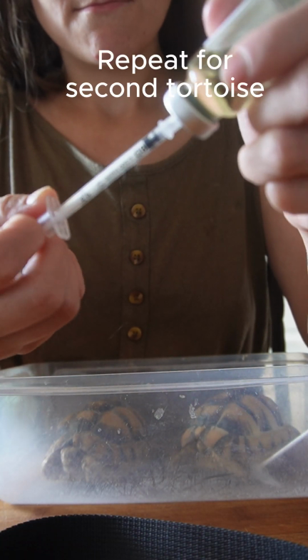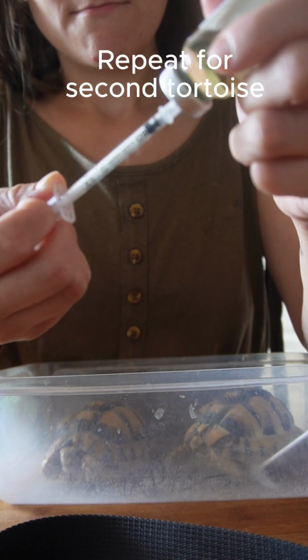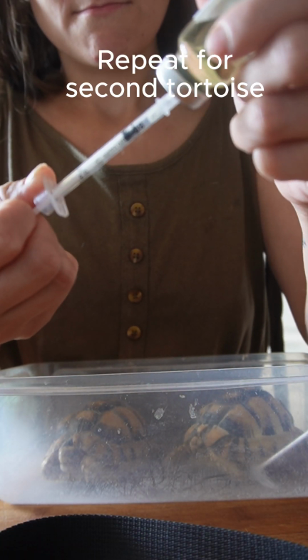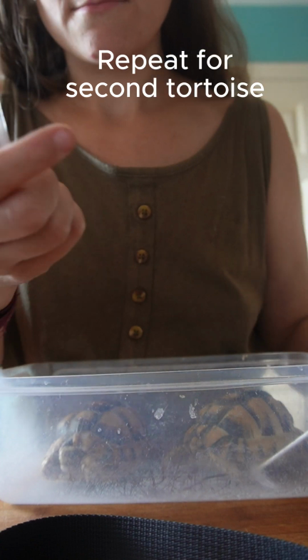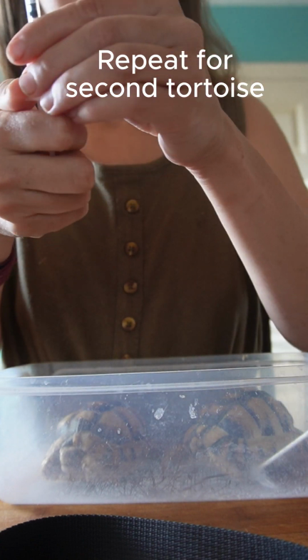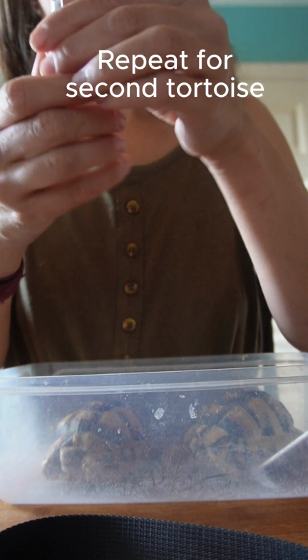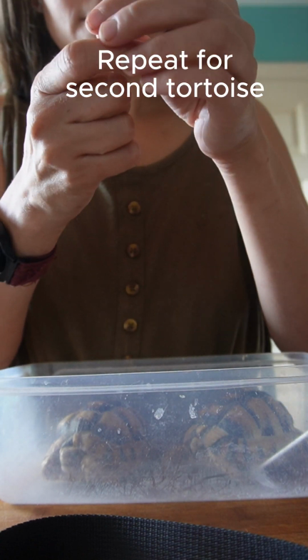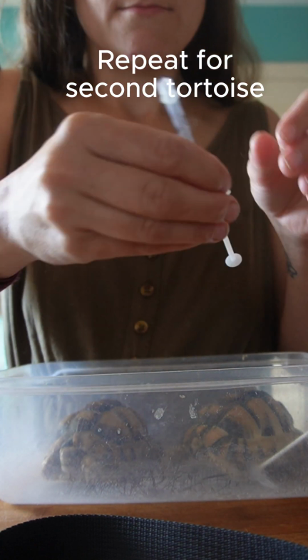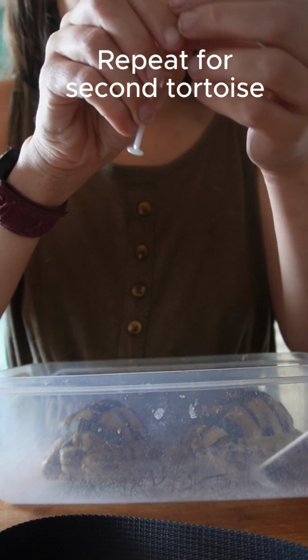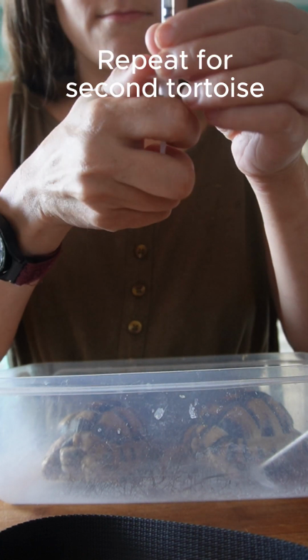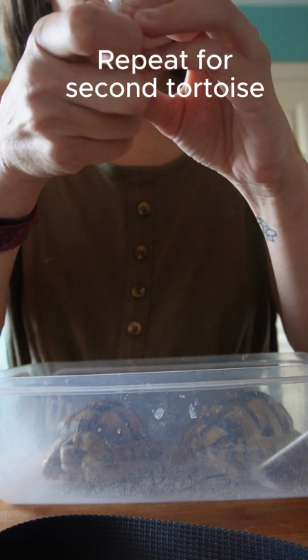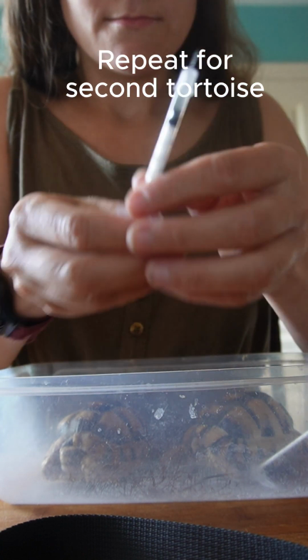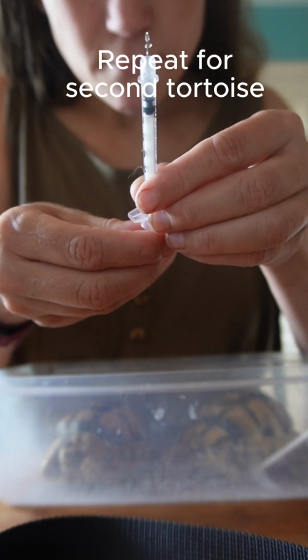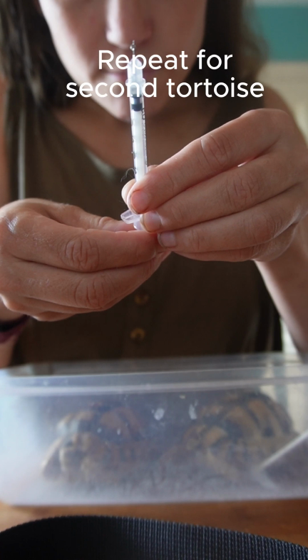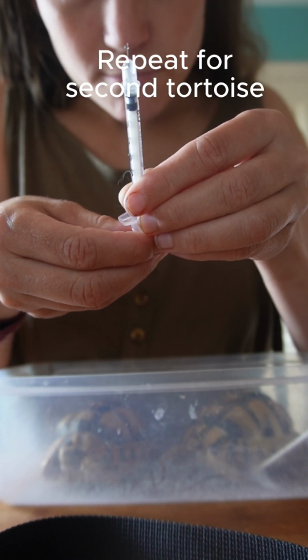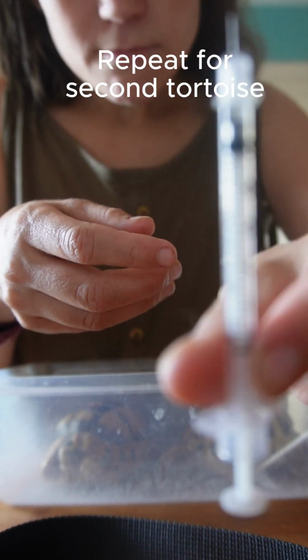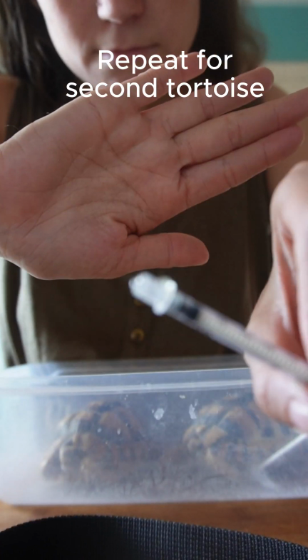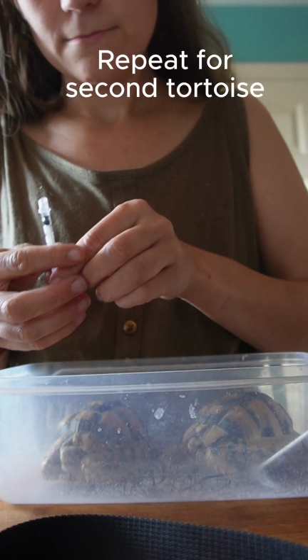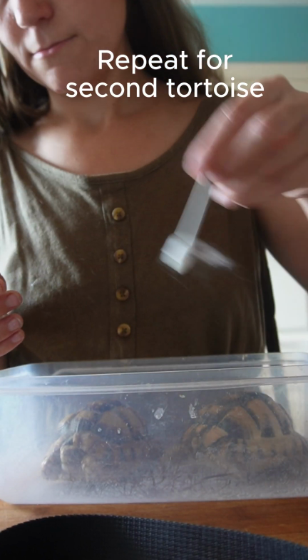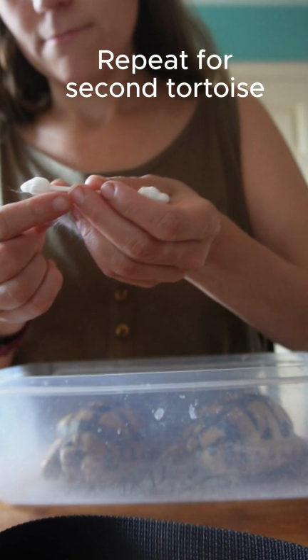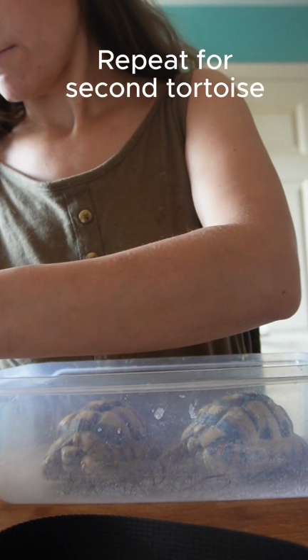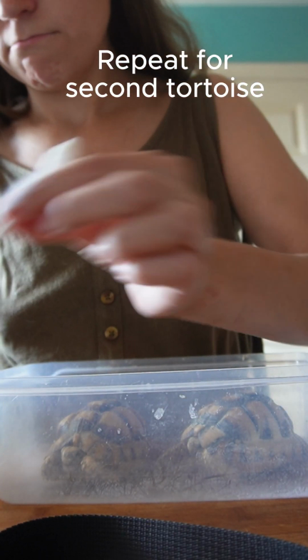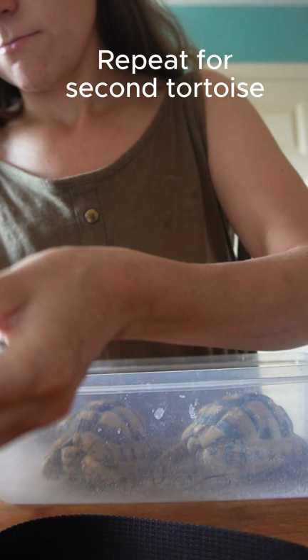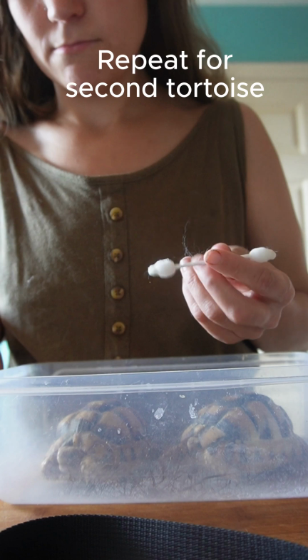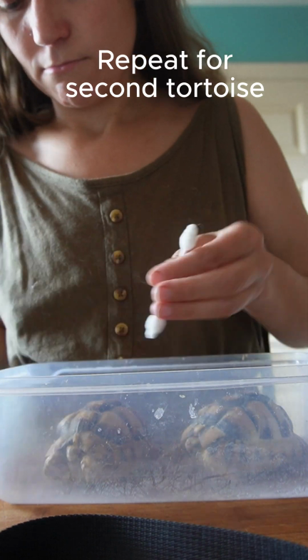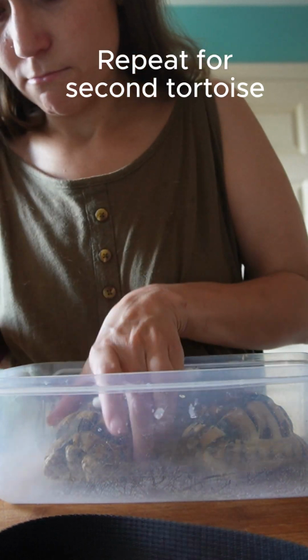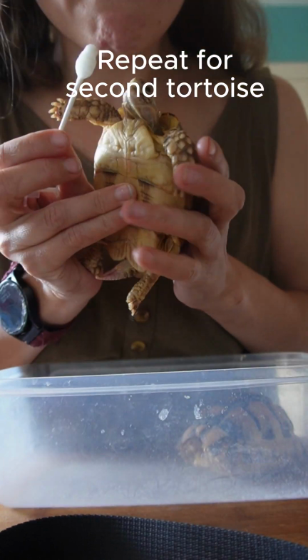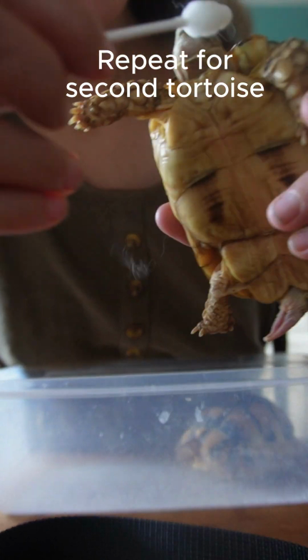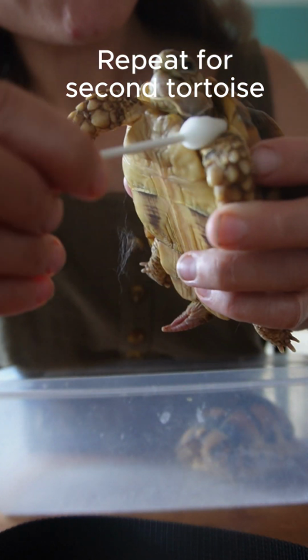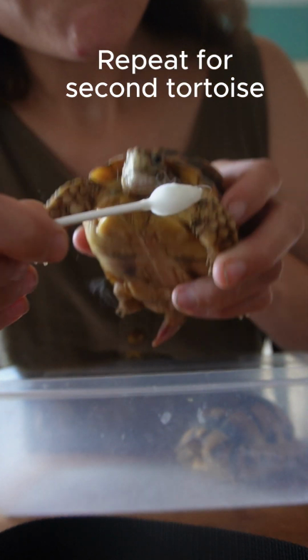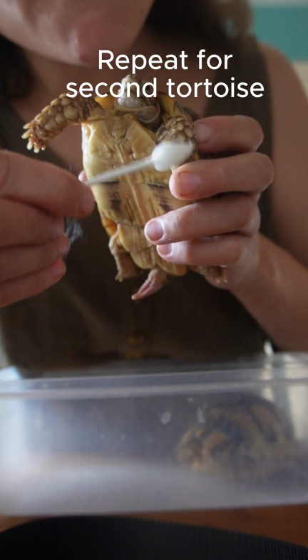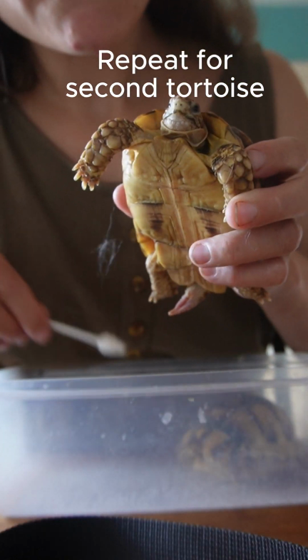We're then going to repeat the same for the other tortoise. I have to do this every three days for my tortoises, along with giving them regular baths and some supplements, and this is all due to them getting sepsis.